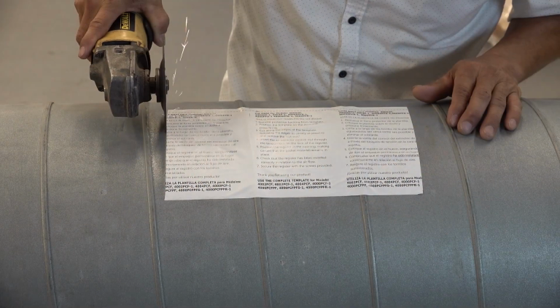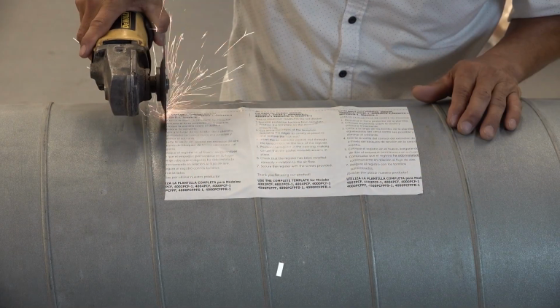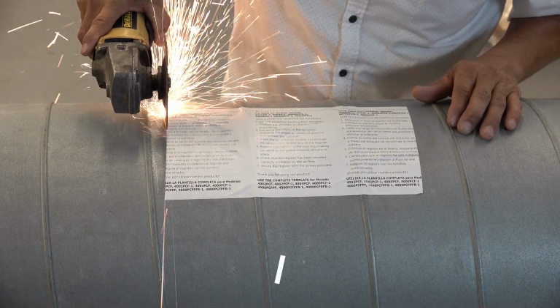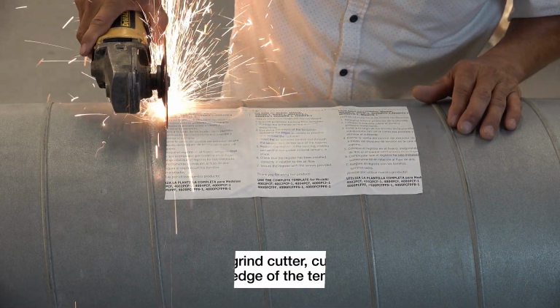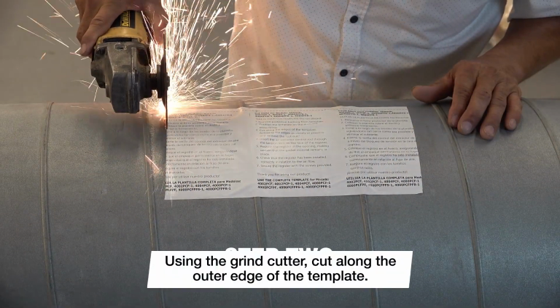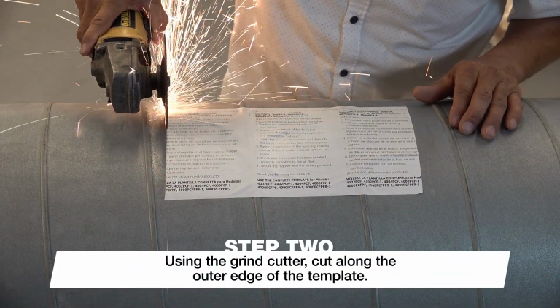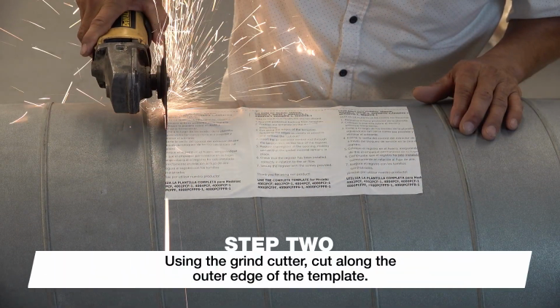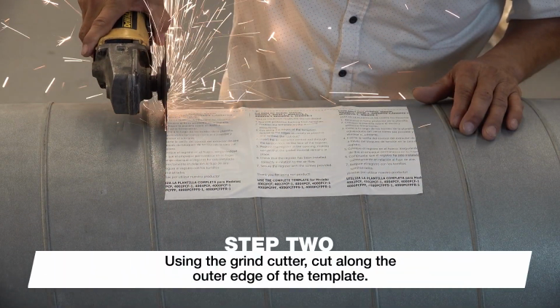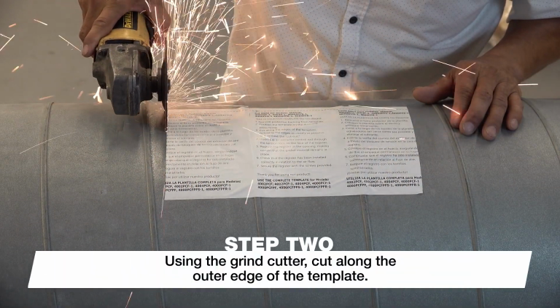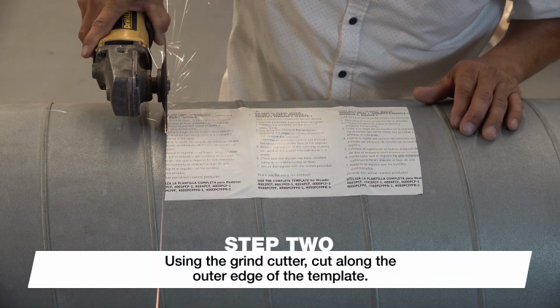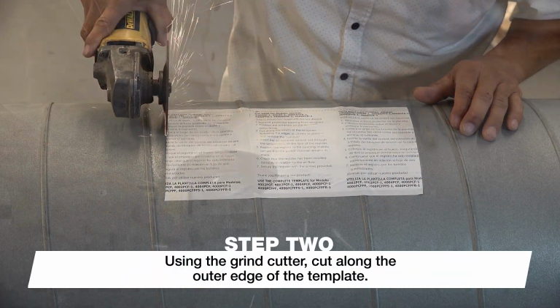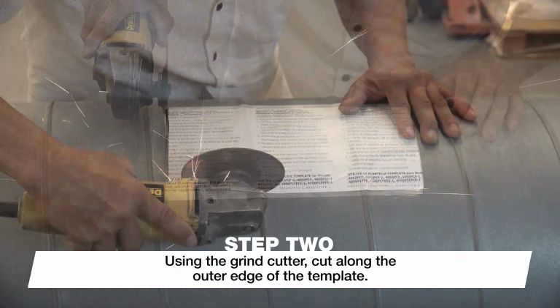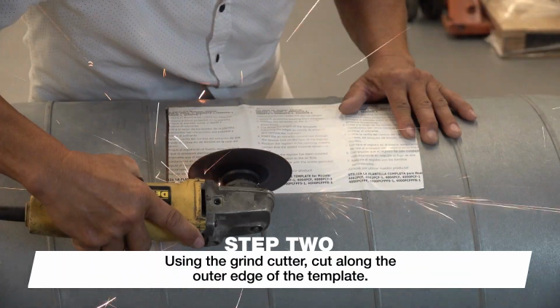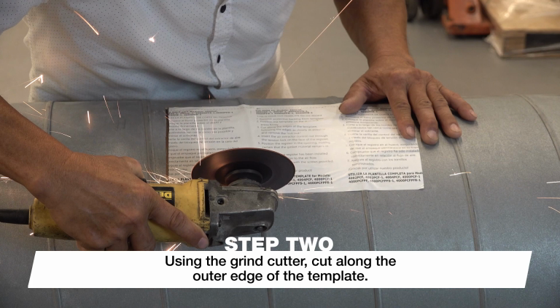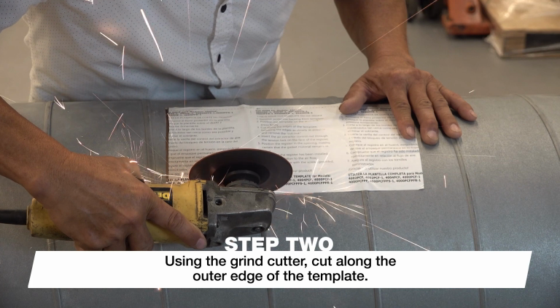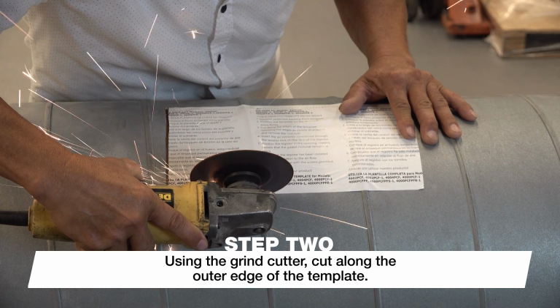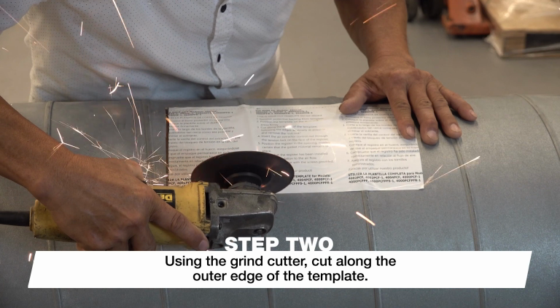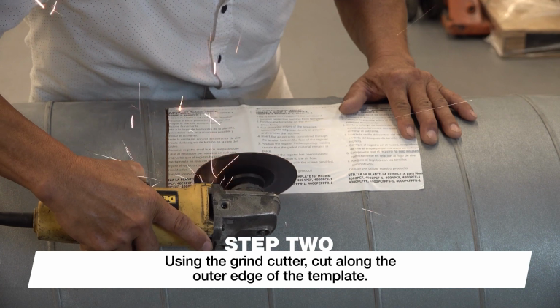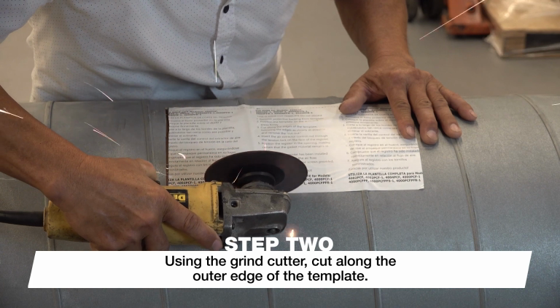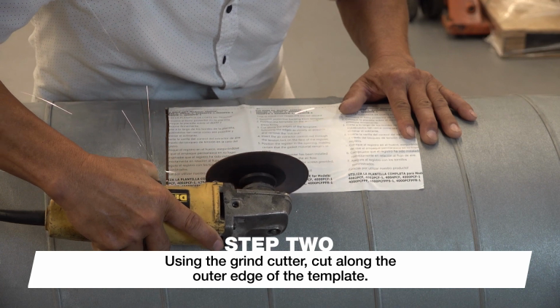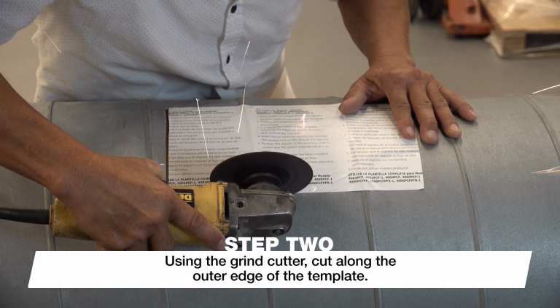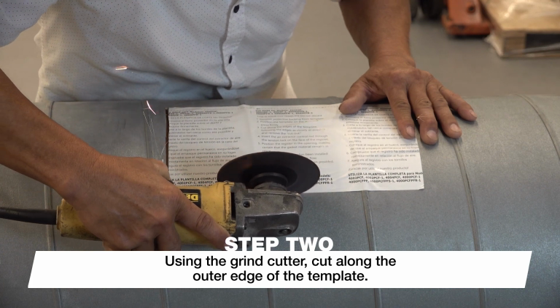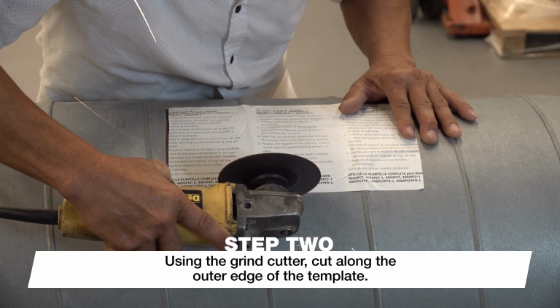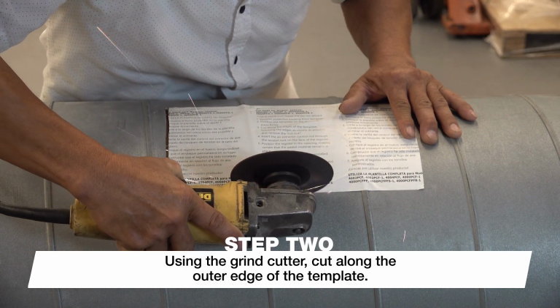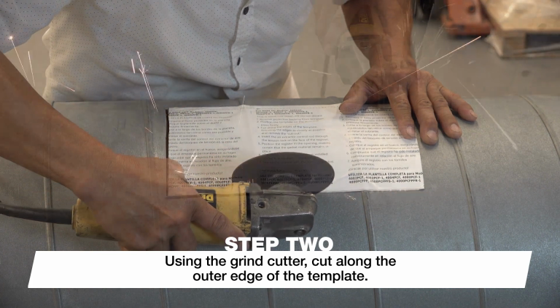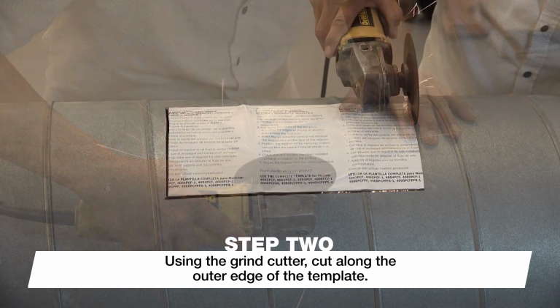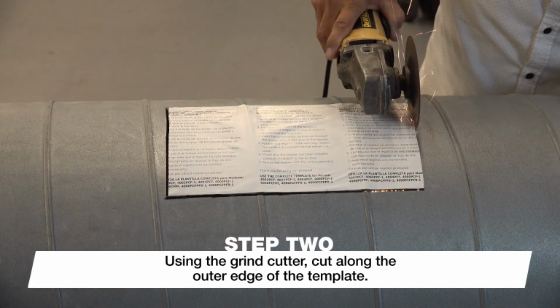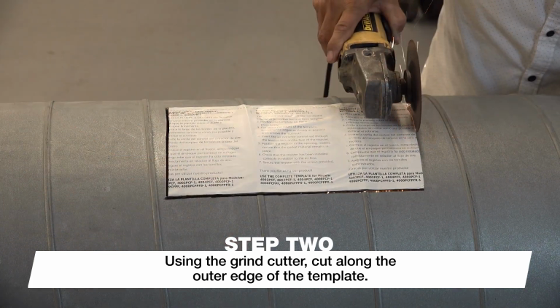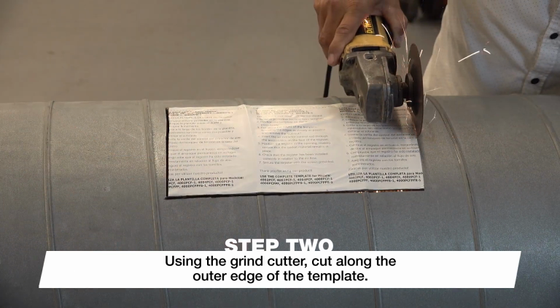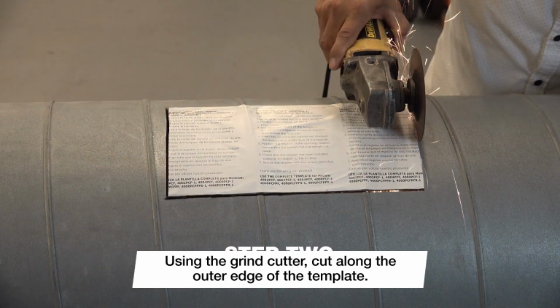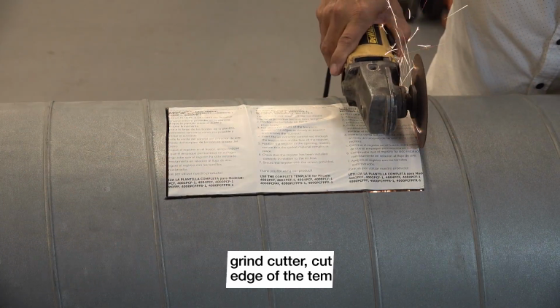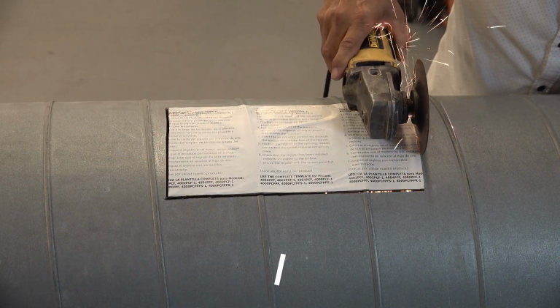Using the grind cutter, cut along the outer edge of the template. When cutting a single wall spiral duct, make sure the hole size matches the size indicated on the template.